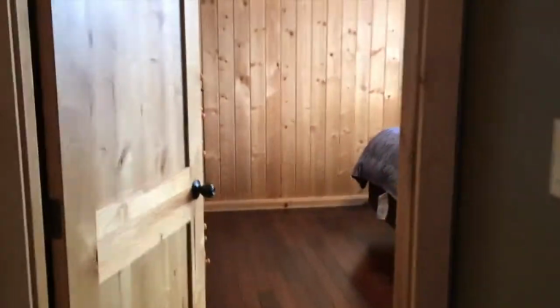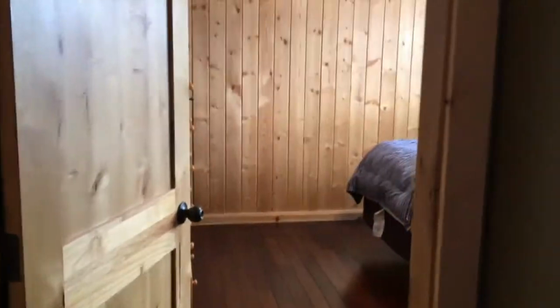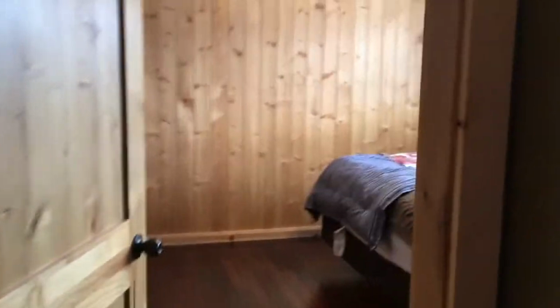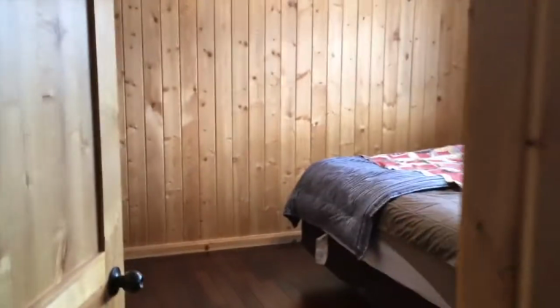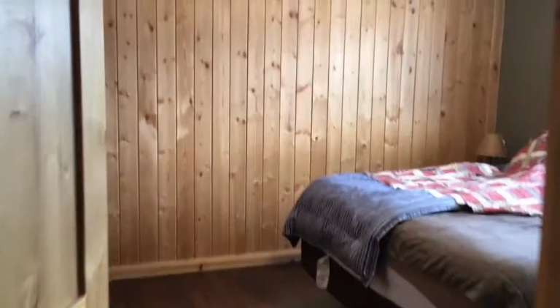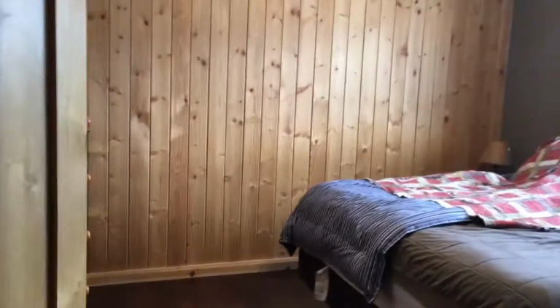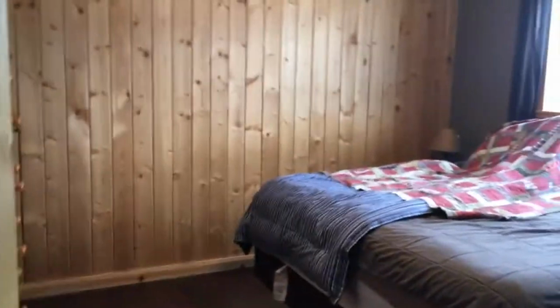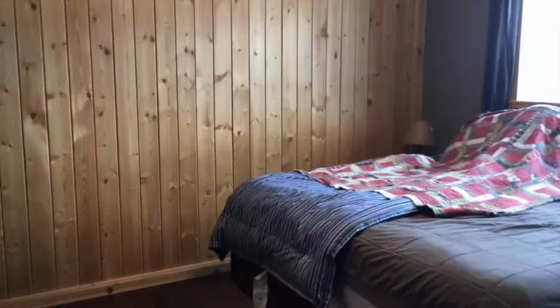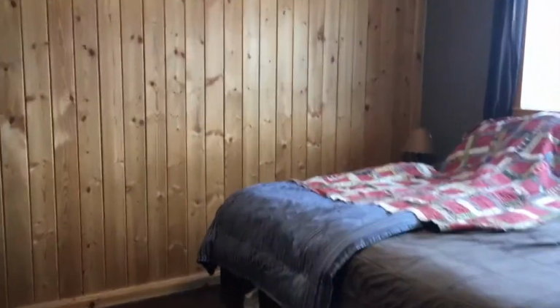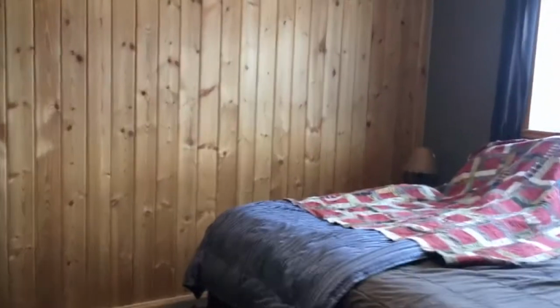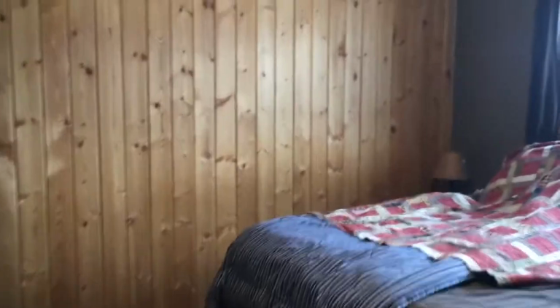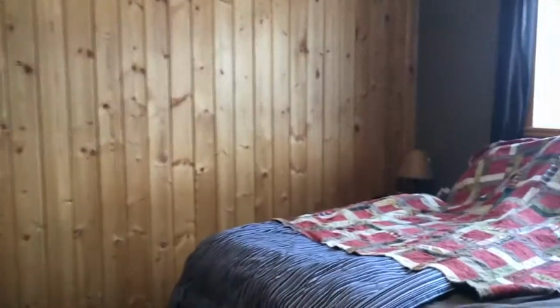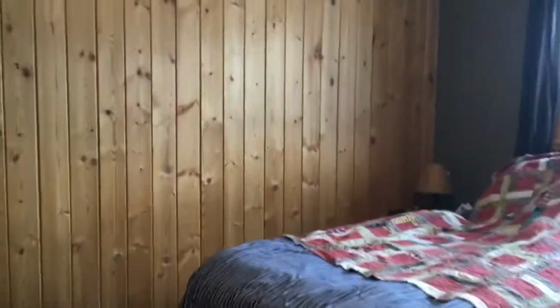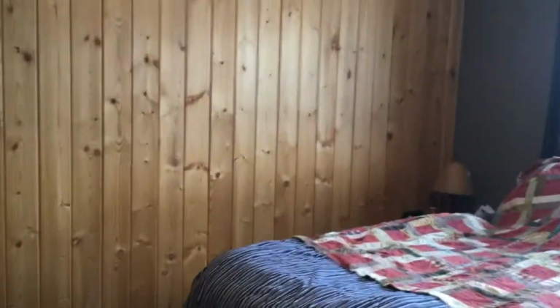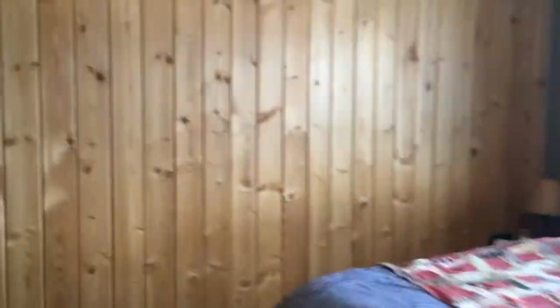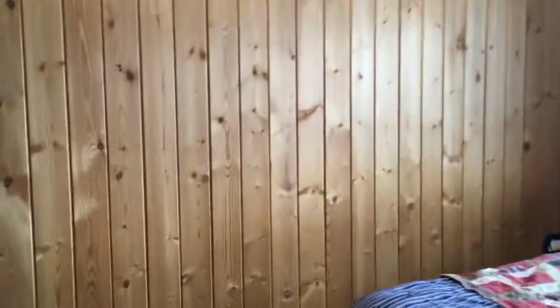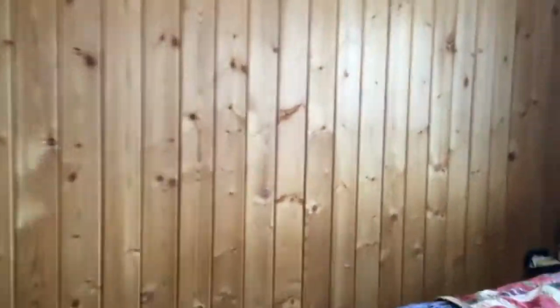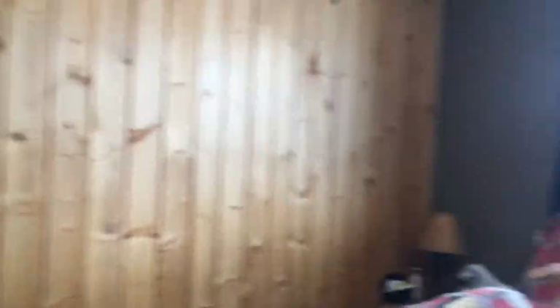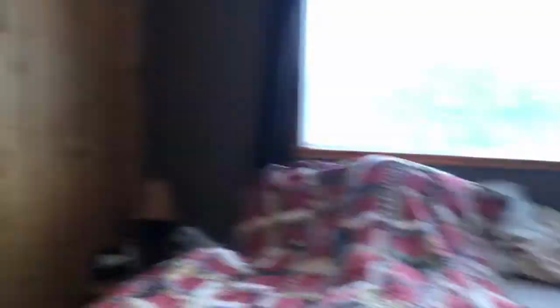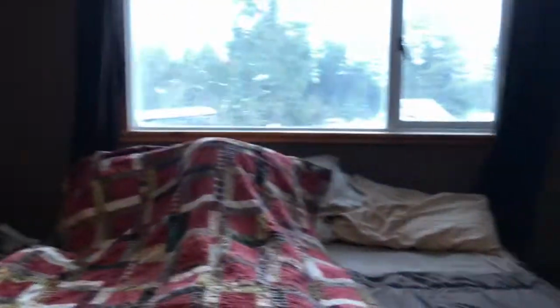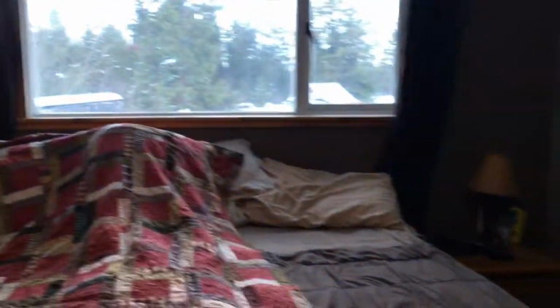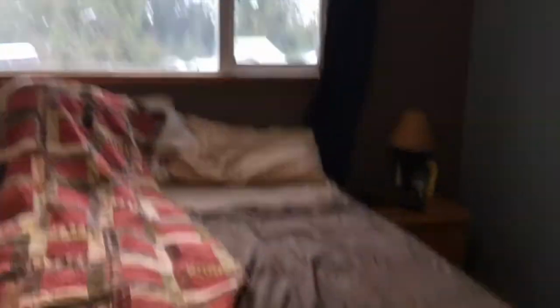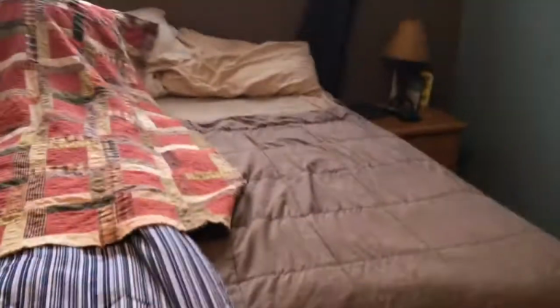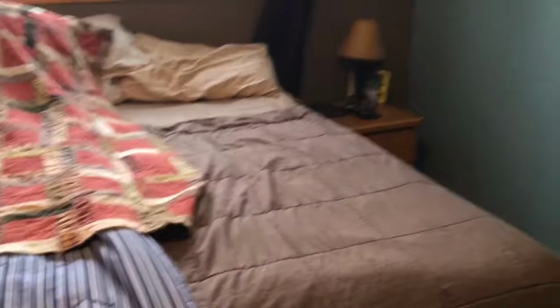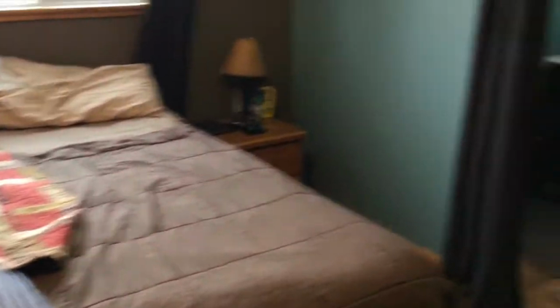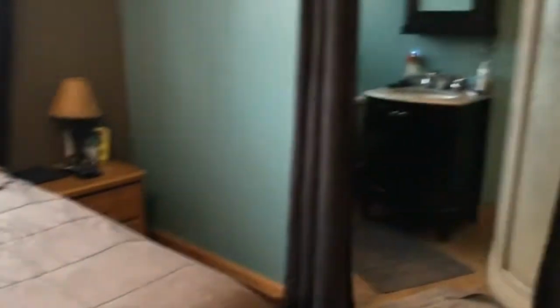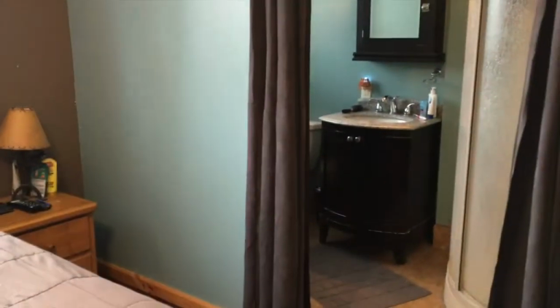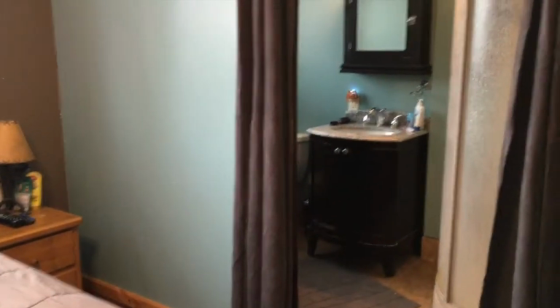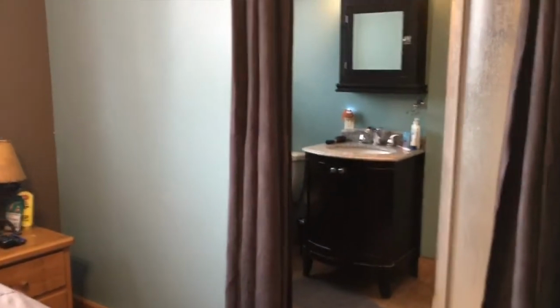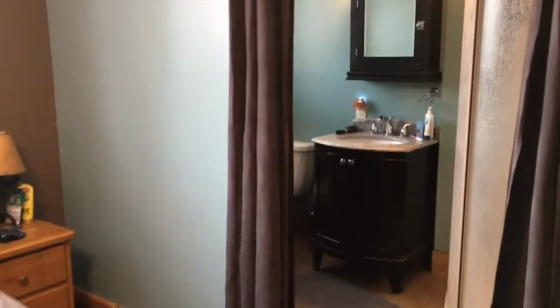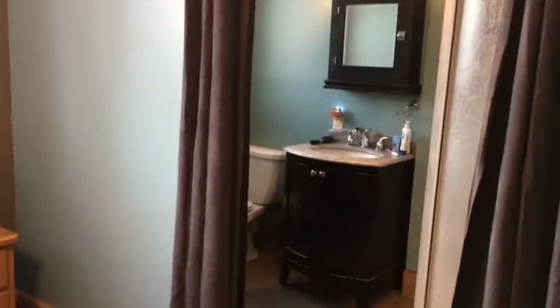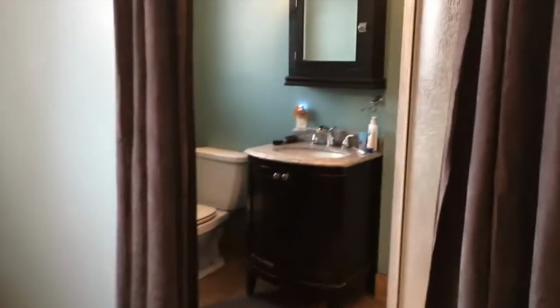And this way into the master, which is a fair-sized room — sort of hard to see, but it's got the ensuite.